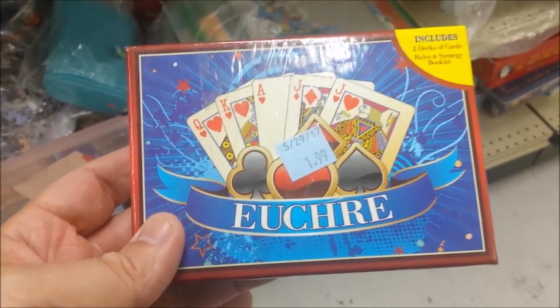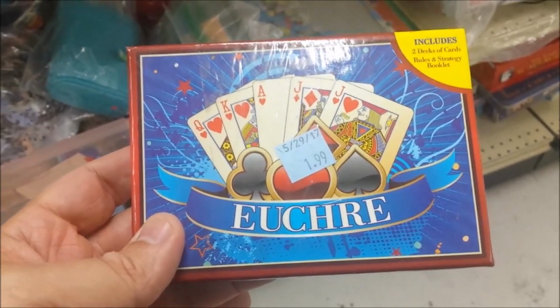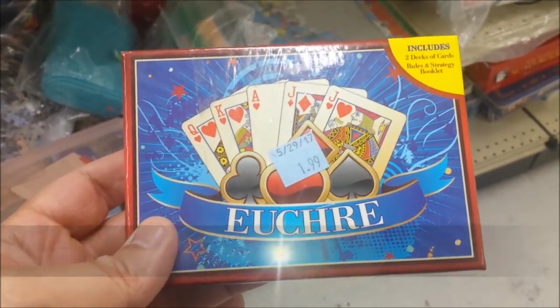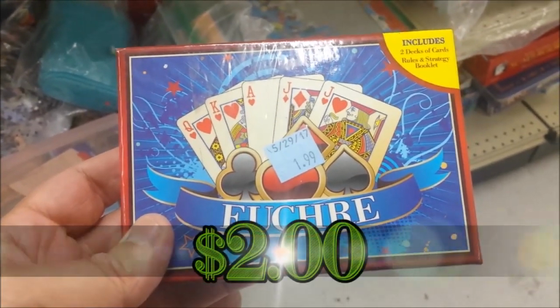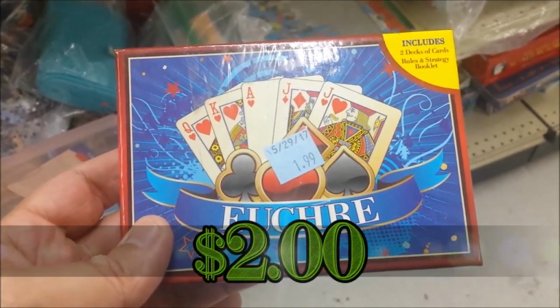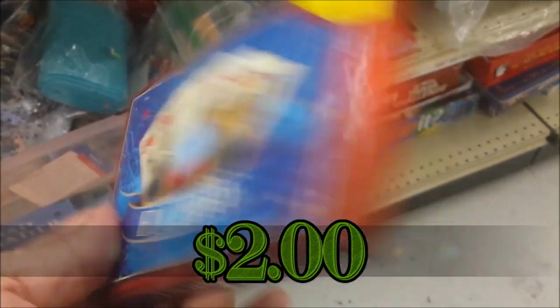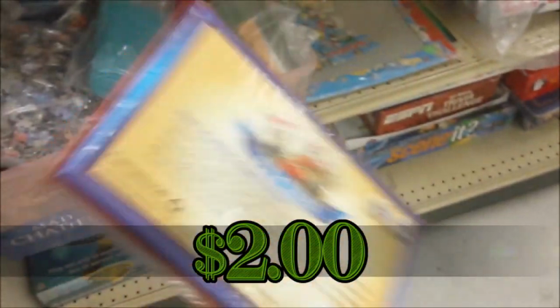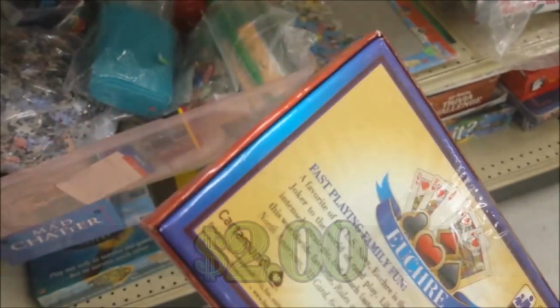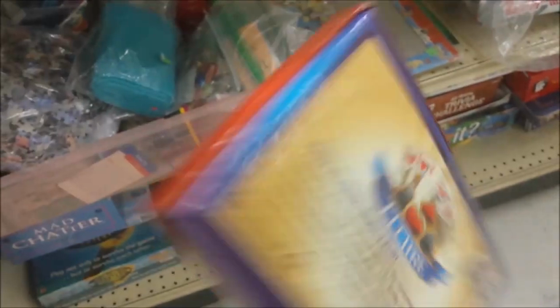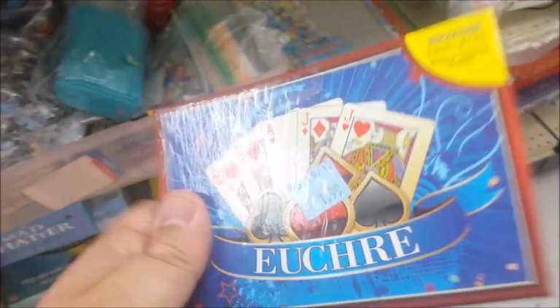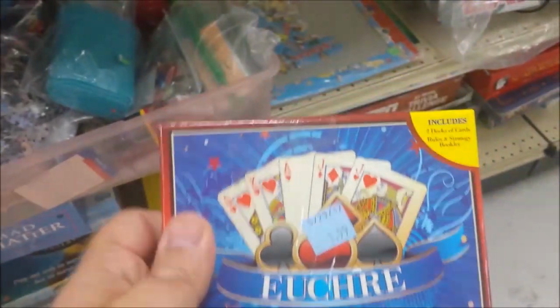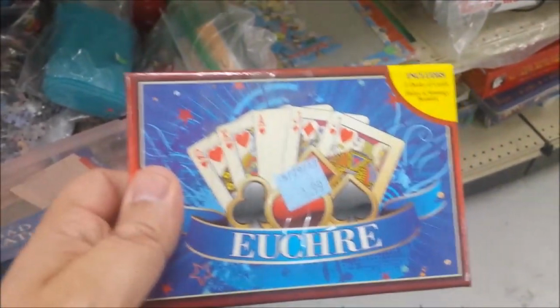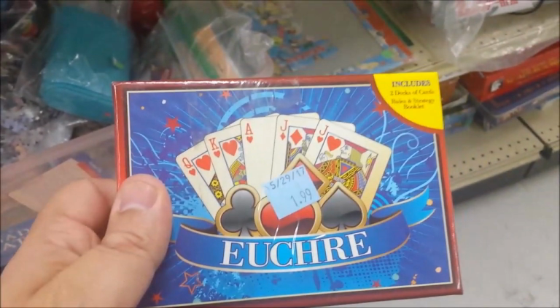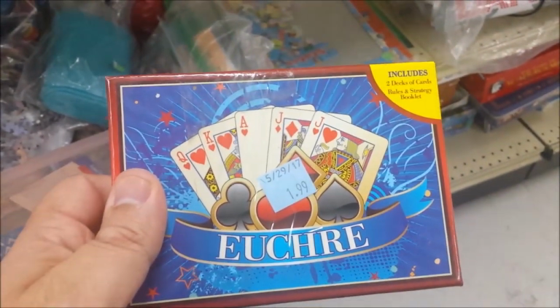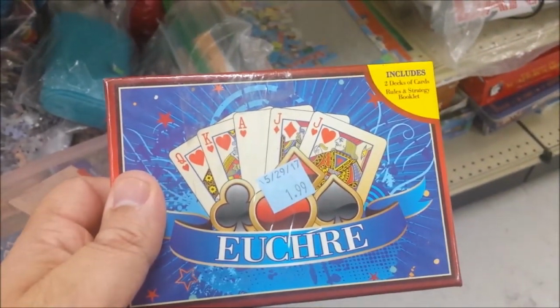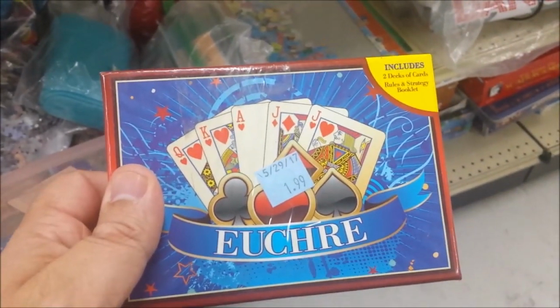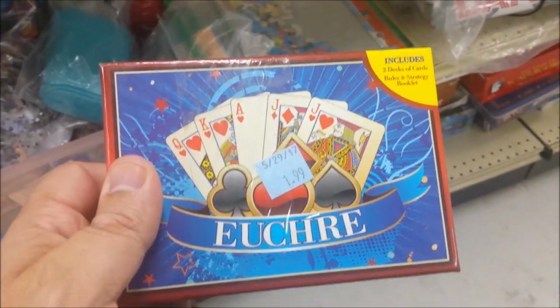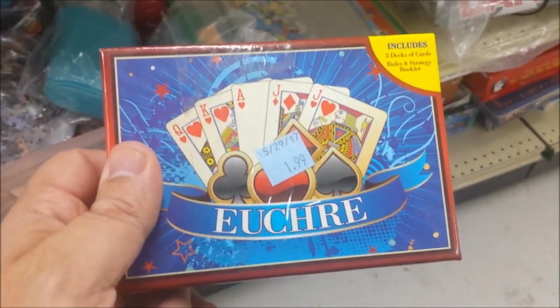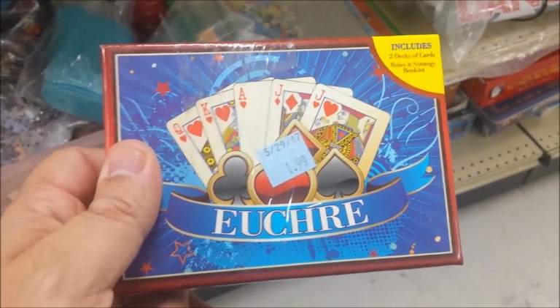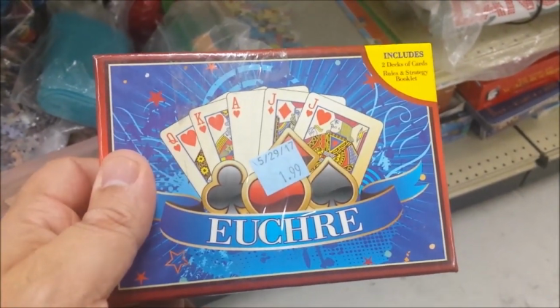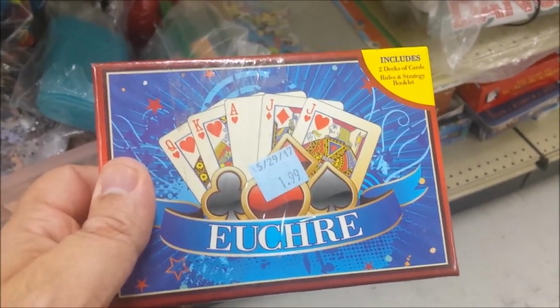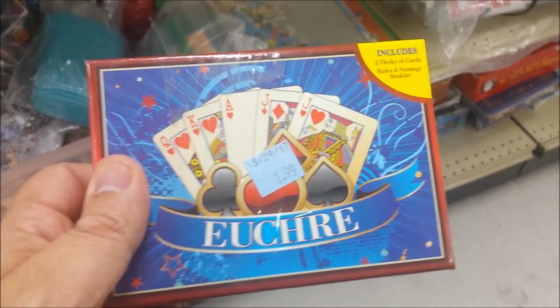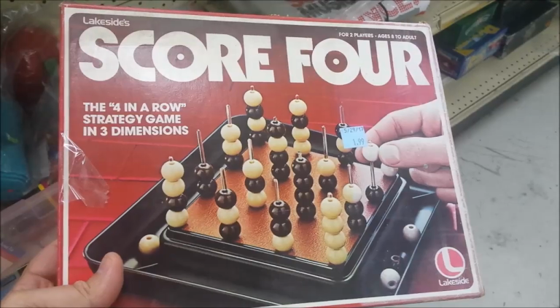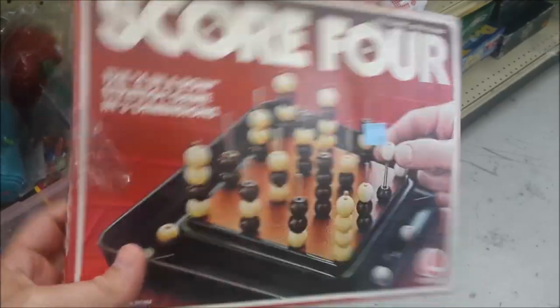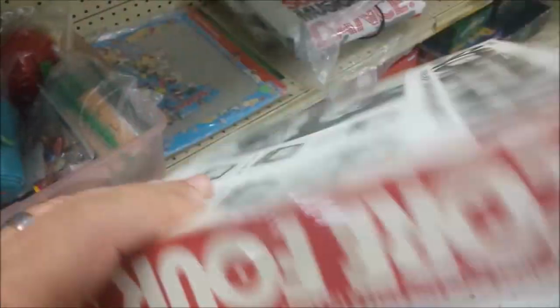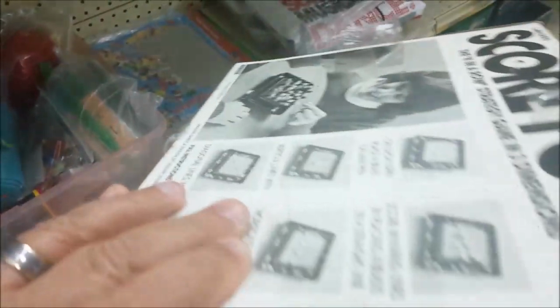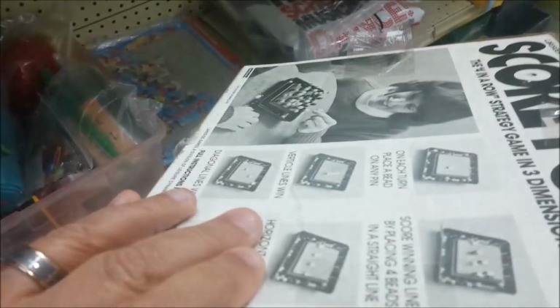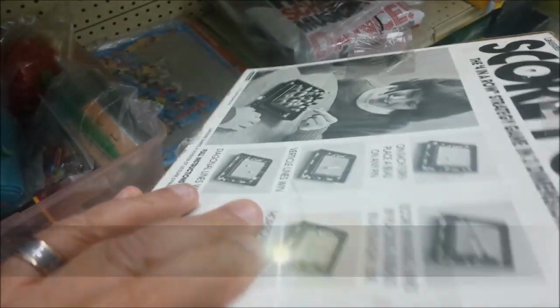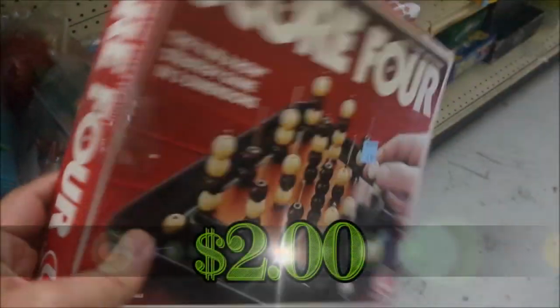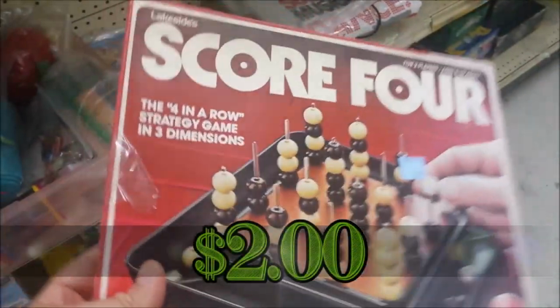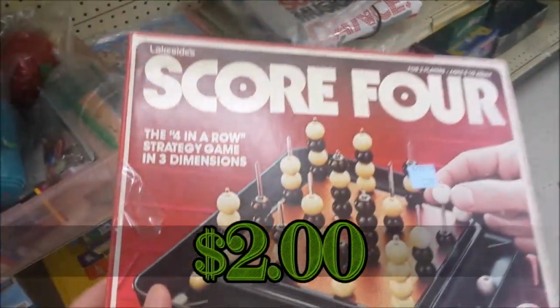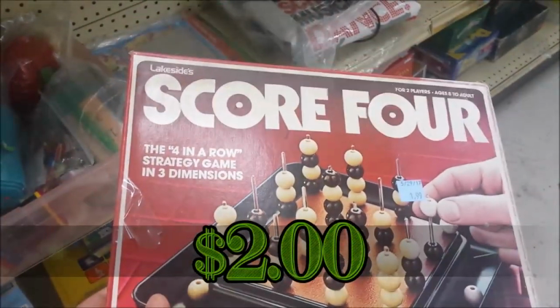Here's a popular card game called Euchre. We already have this game and this is a really cool game to own, but since we own it we're not going to buy it.